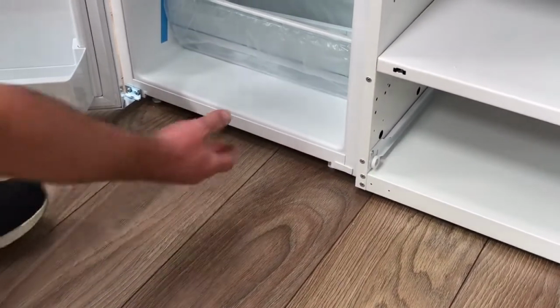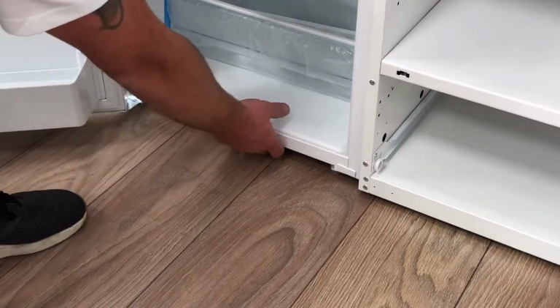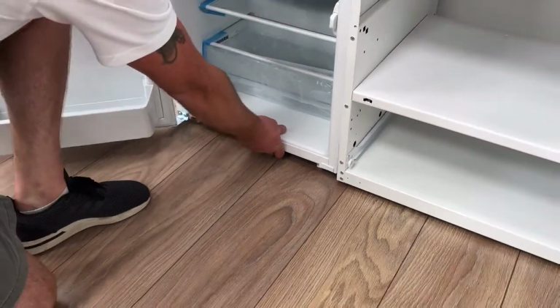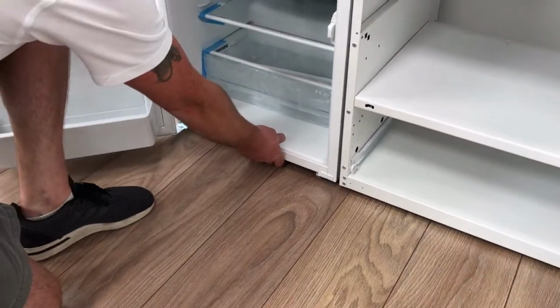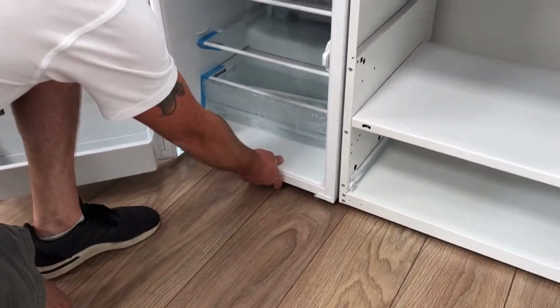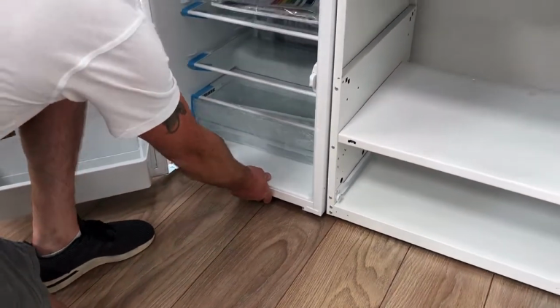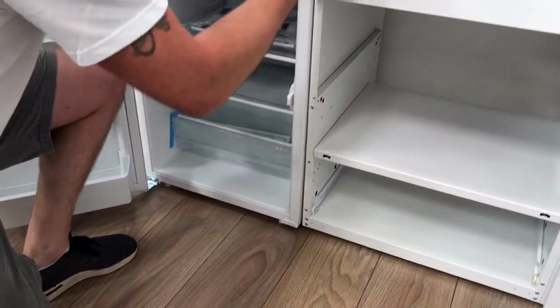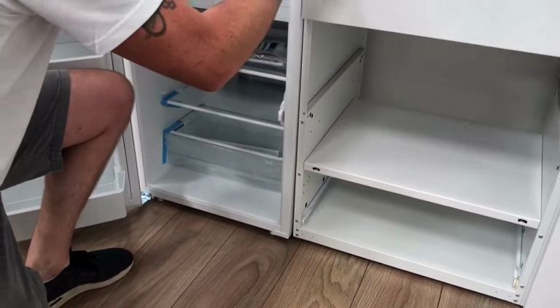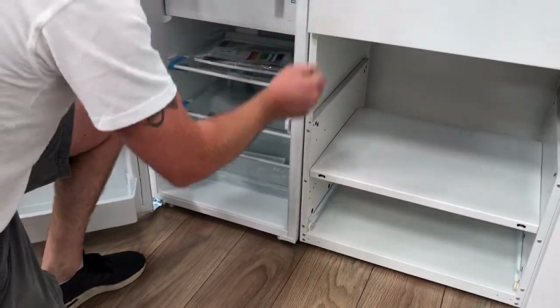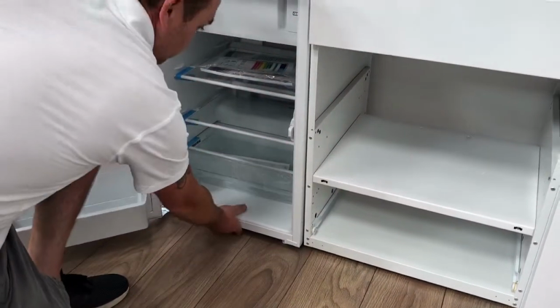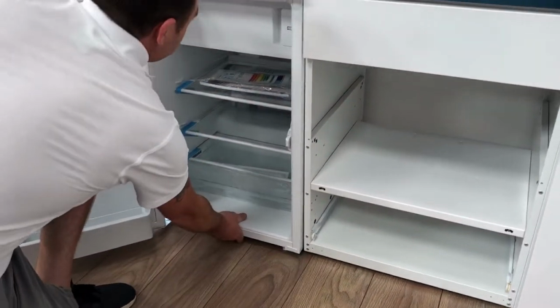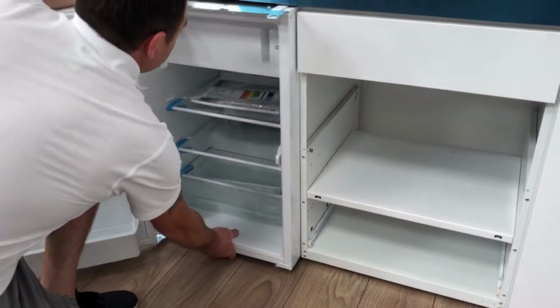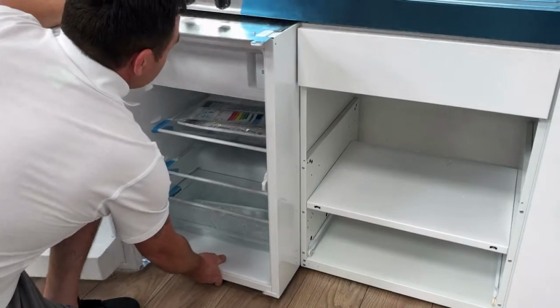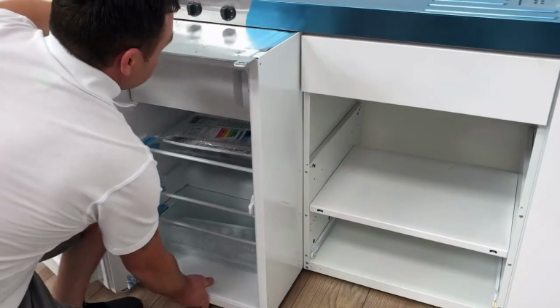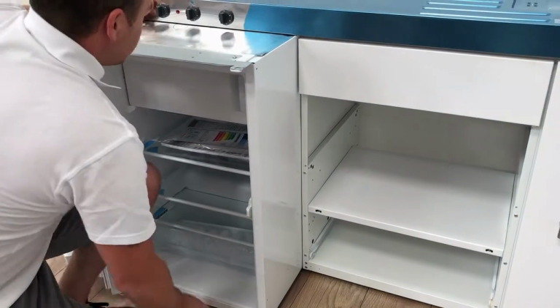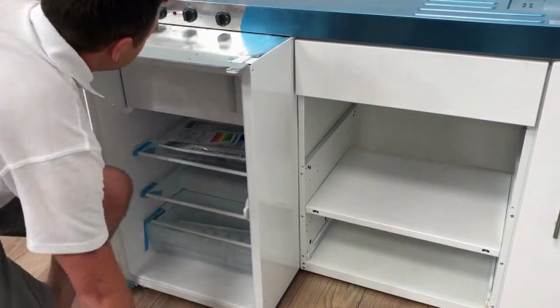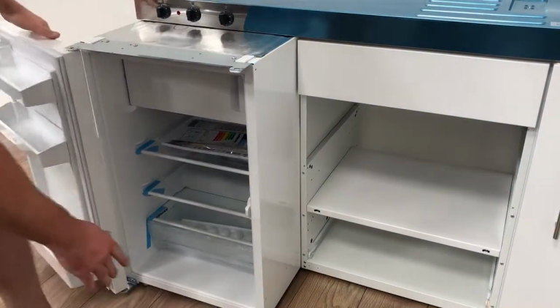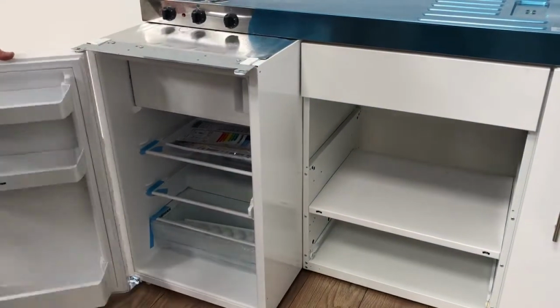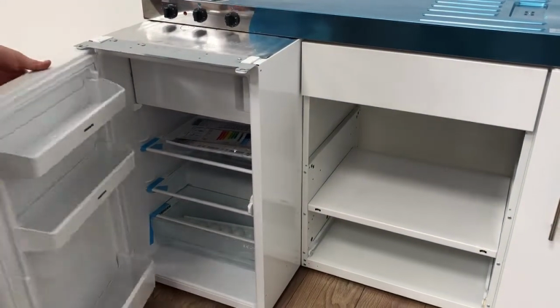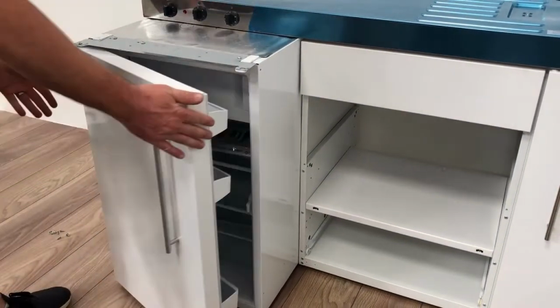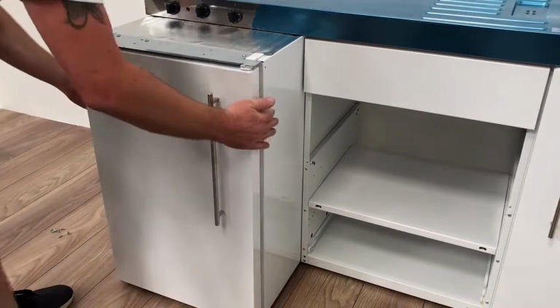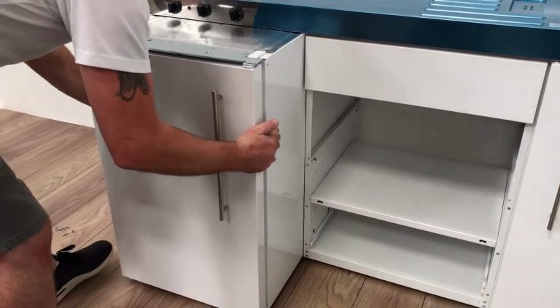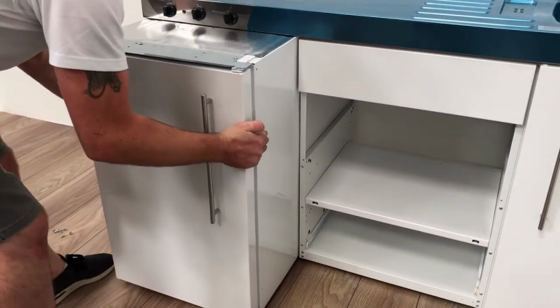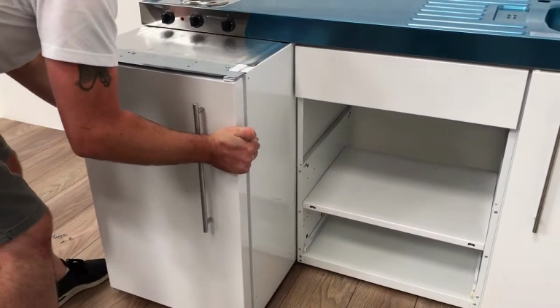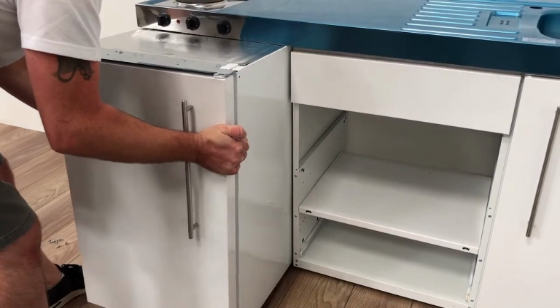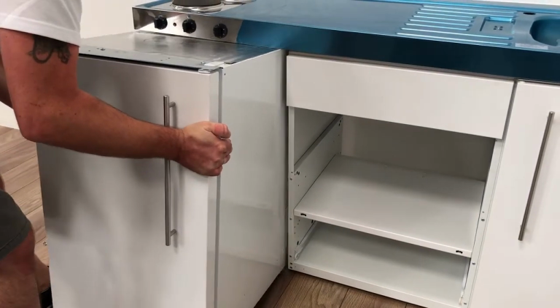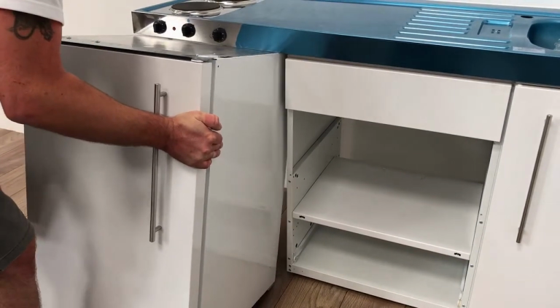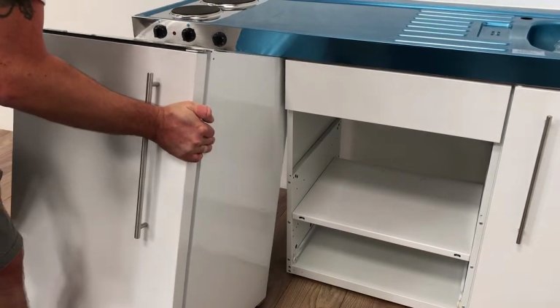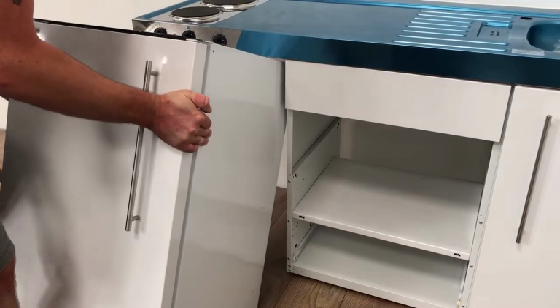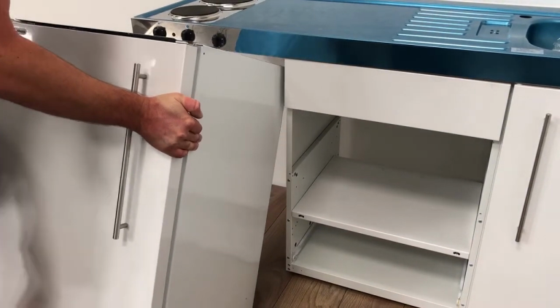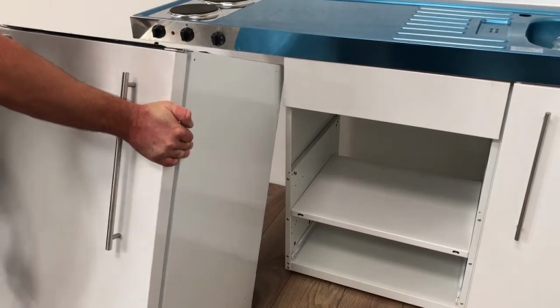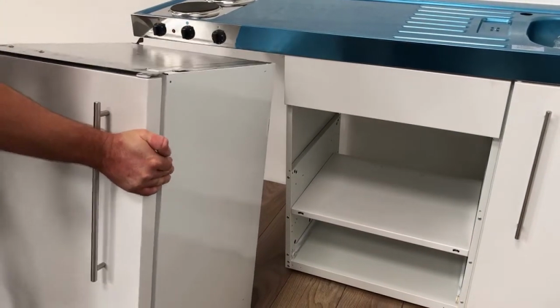Pull the fridge carefully towards you. Once the fridge is nearly all the way out, tip it back. This will allow the hook on the back of the fridge to pass beneath the worktop.